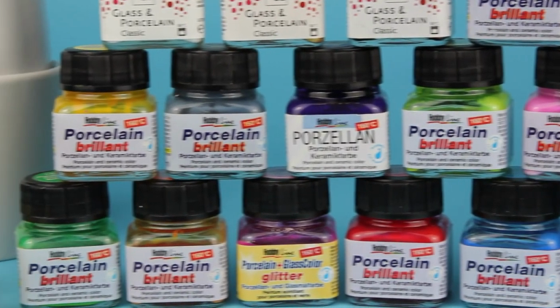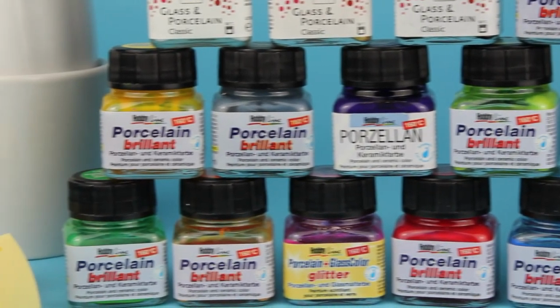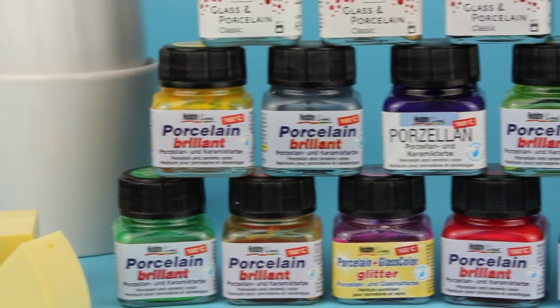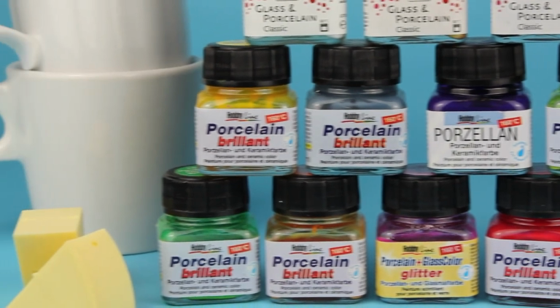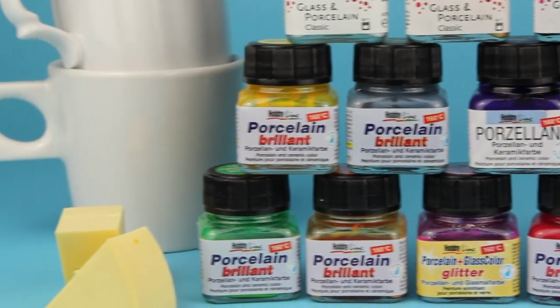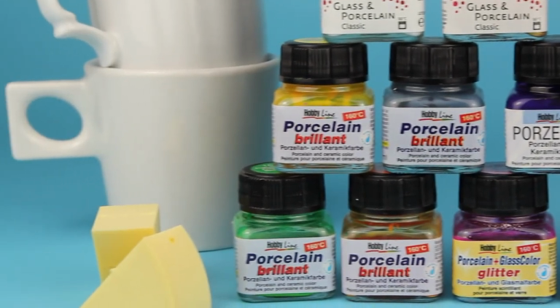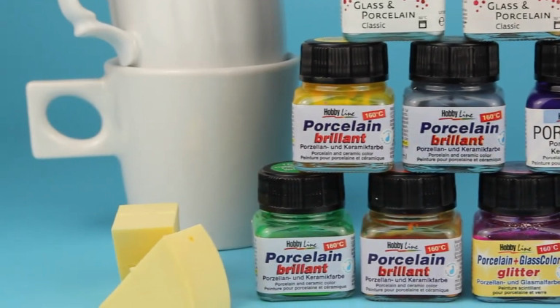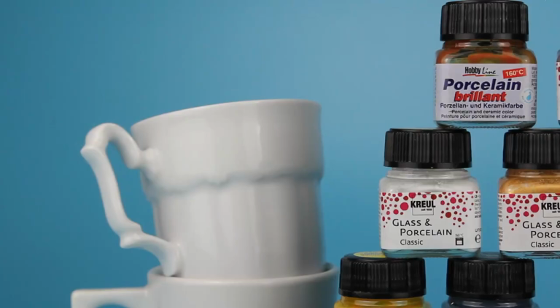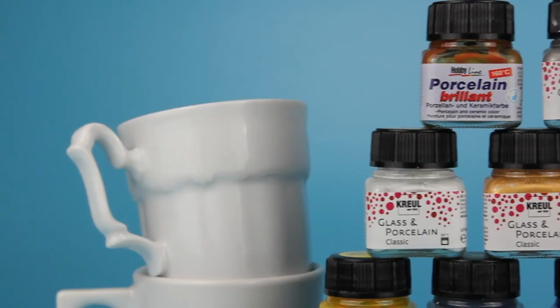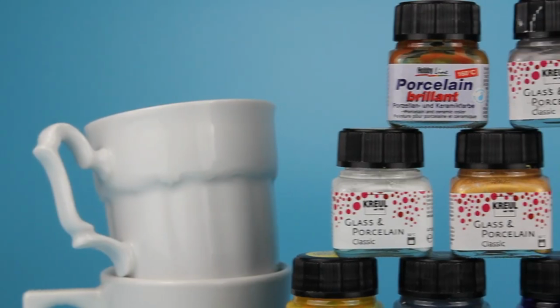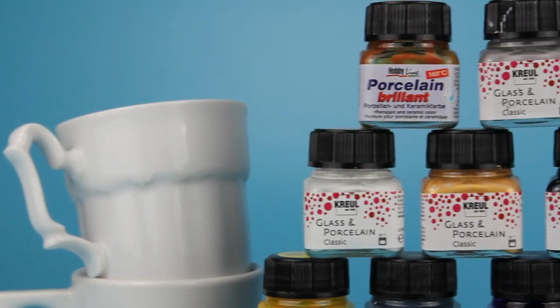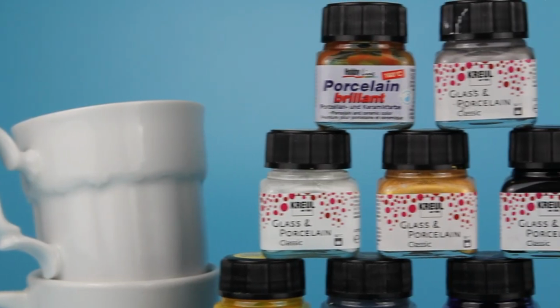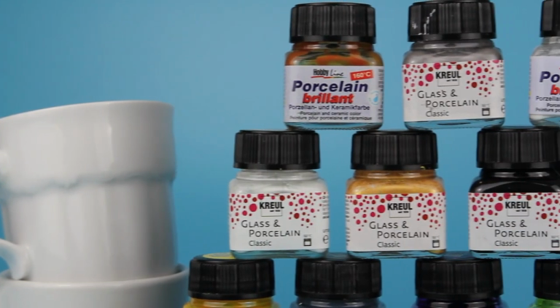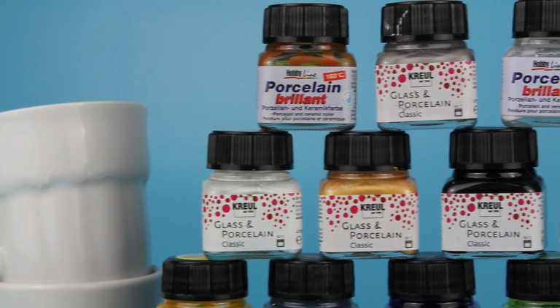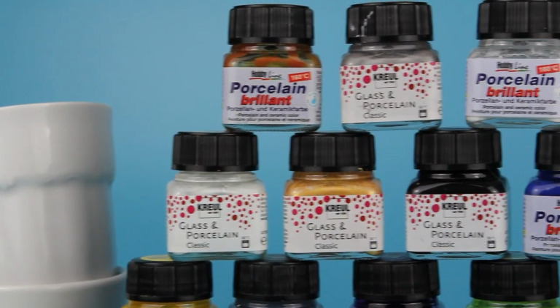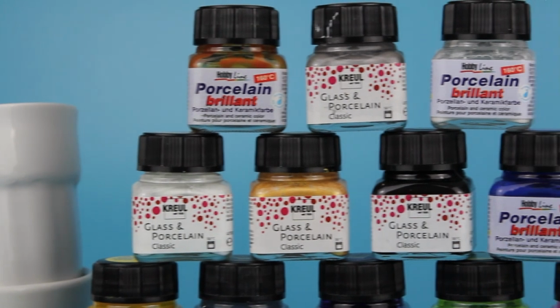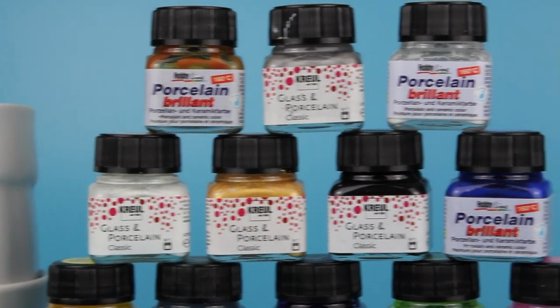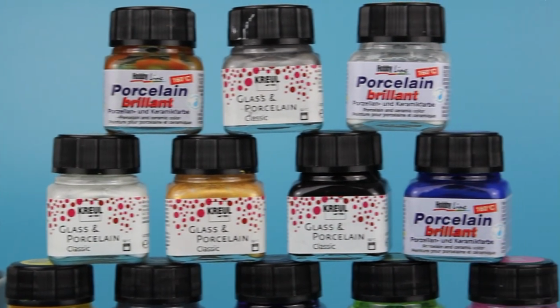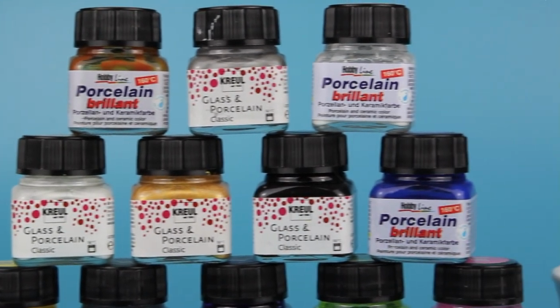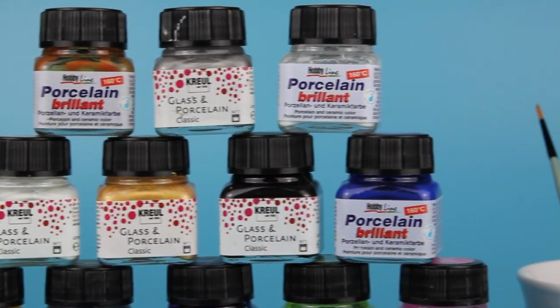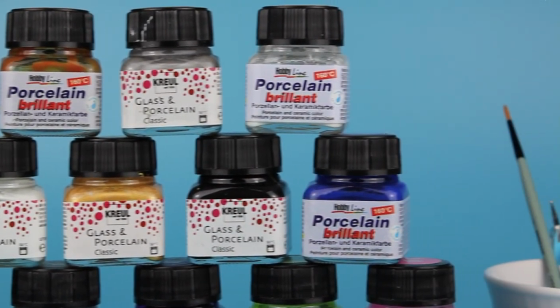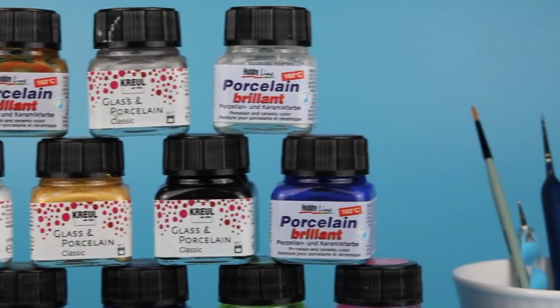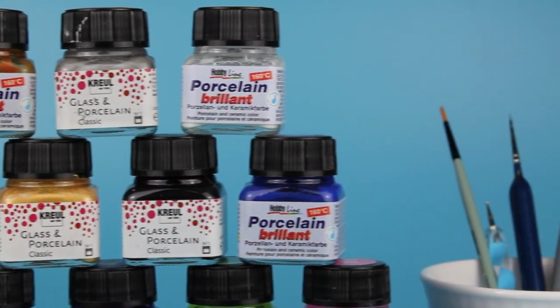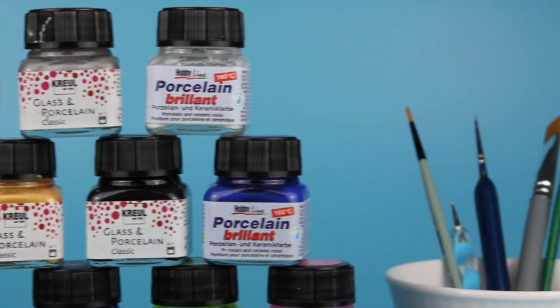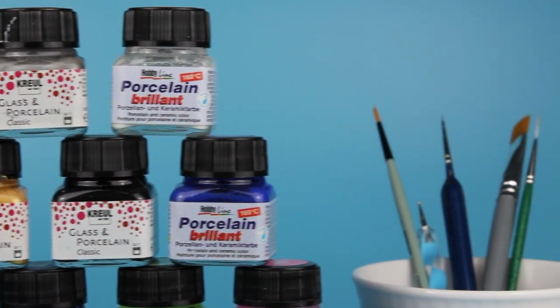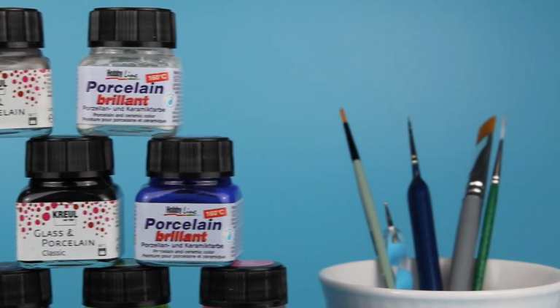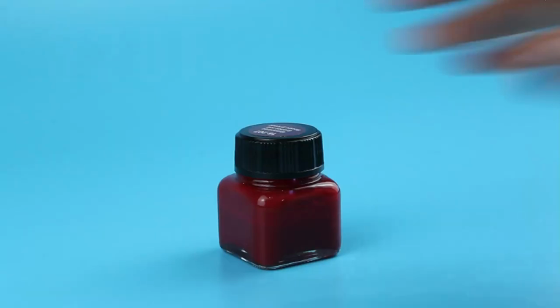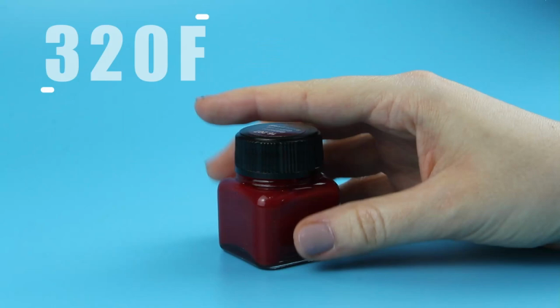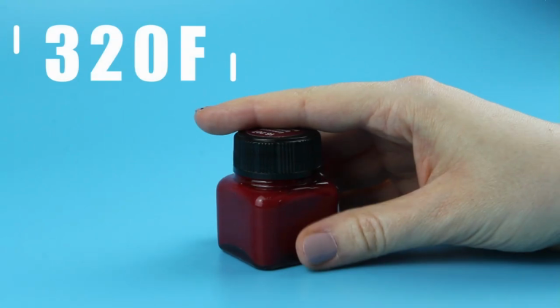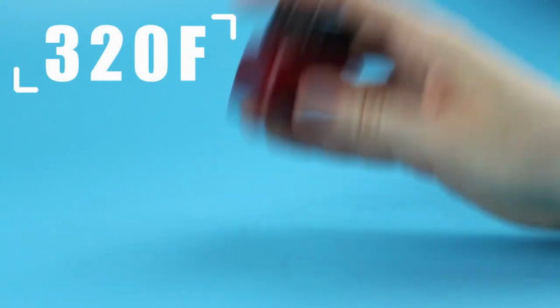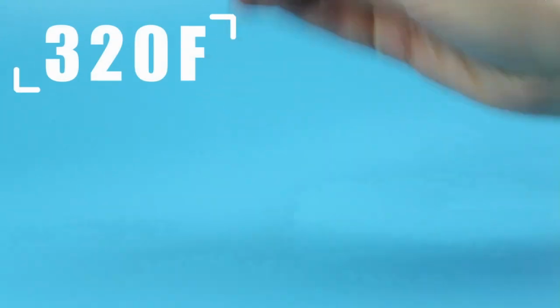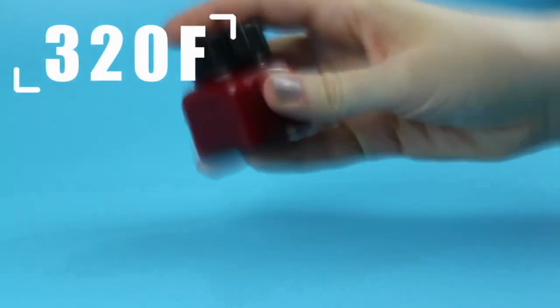Semi-transparent or even opaque. The one I'm using at the moment needs to be air dried a few hours after applying it and then burned in the oven for 90 minutes at 160 degrees Celsius.